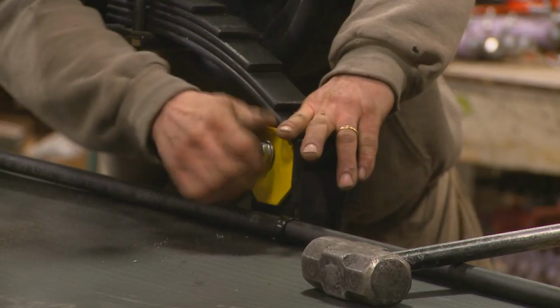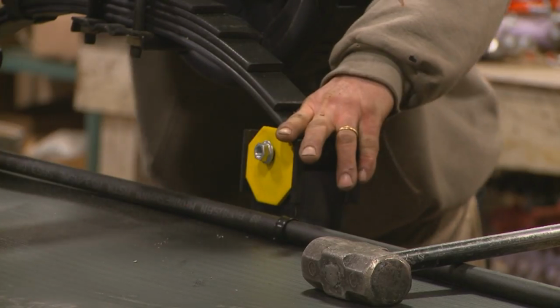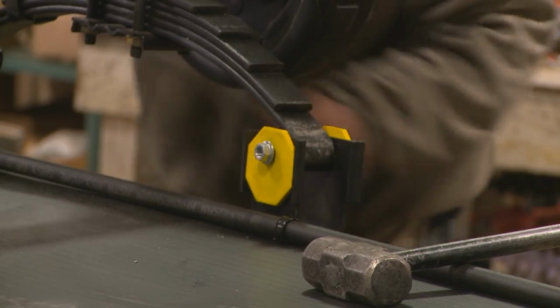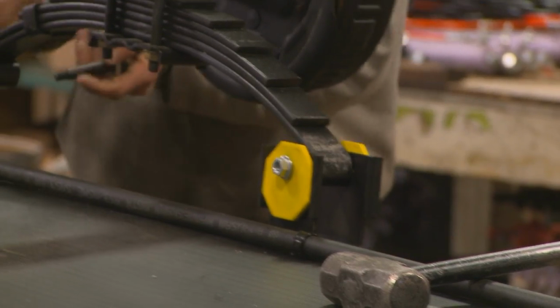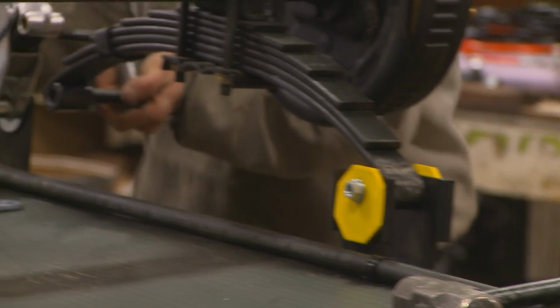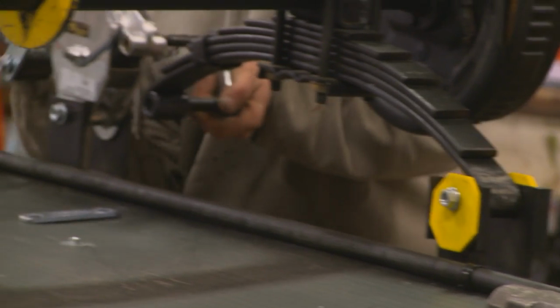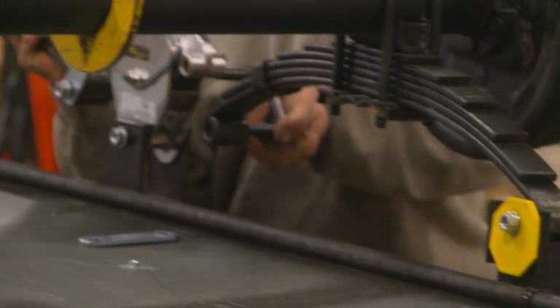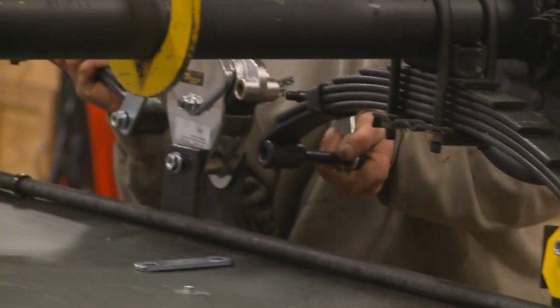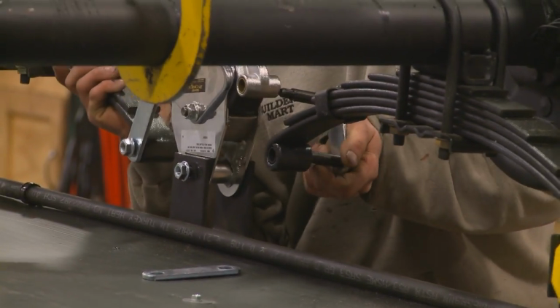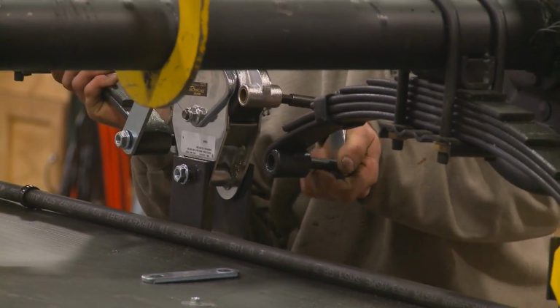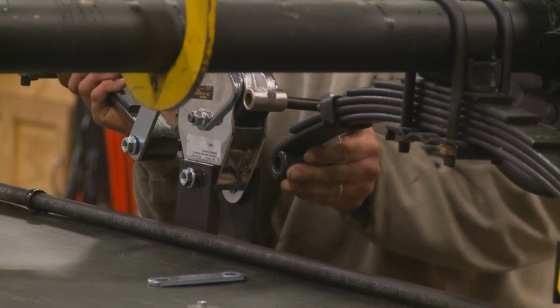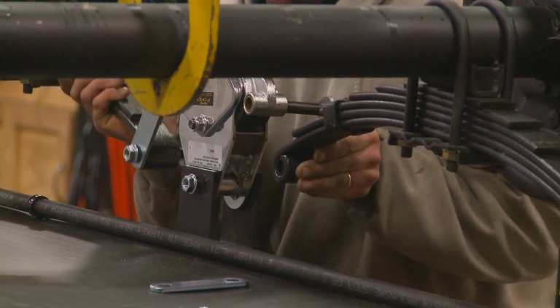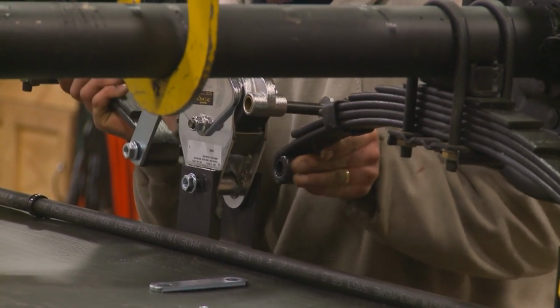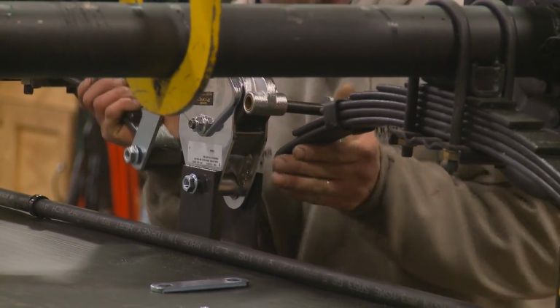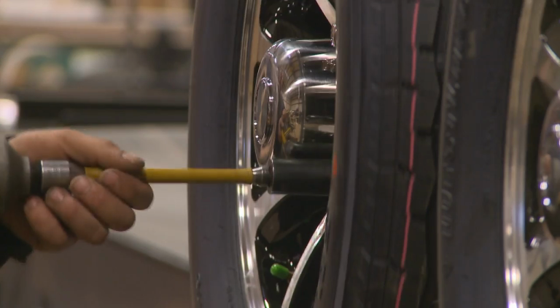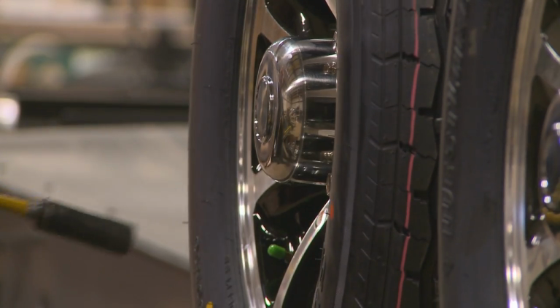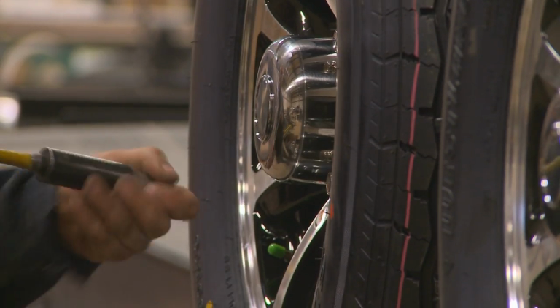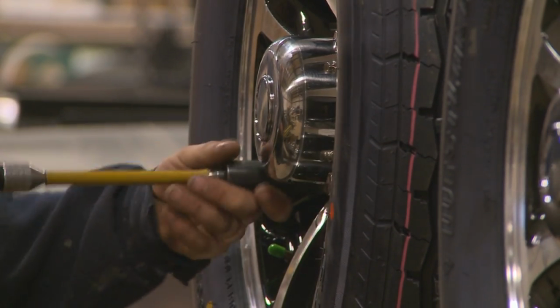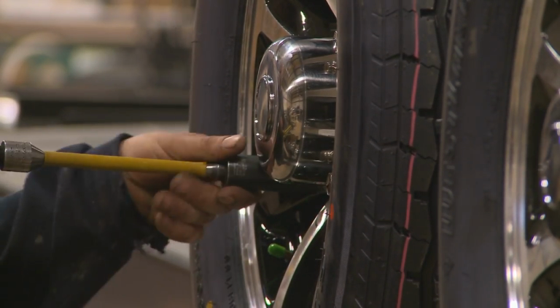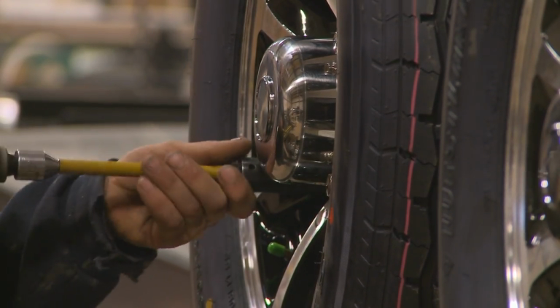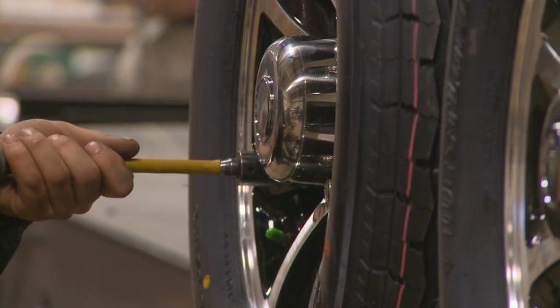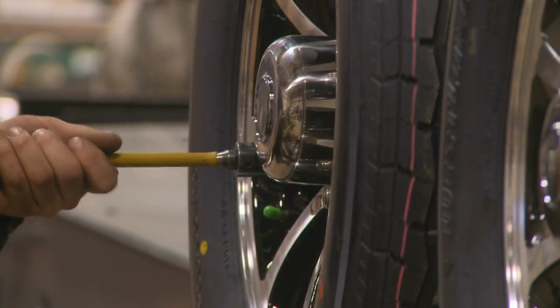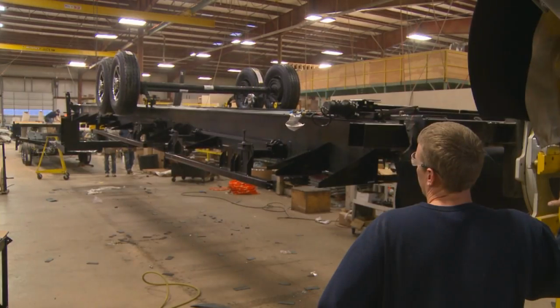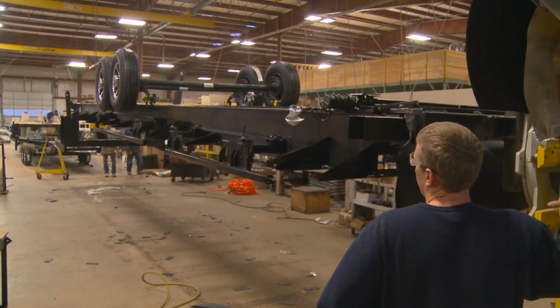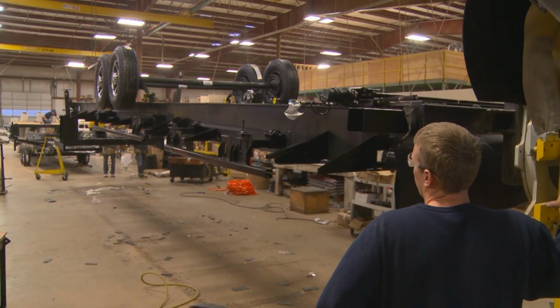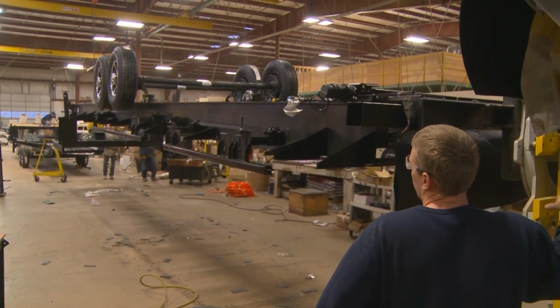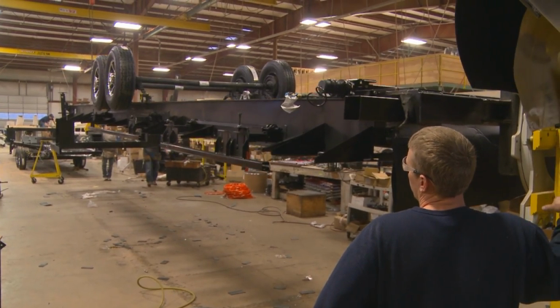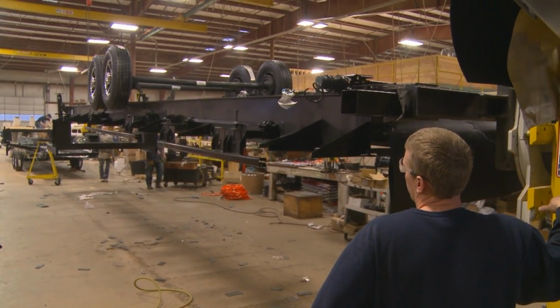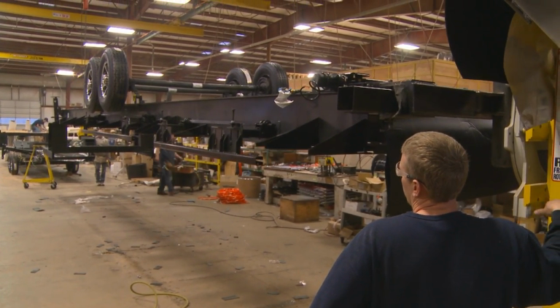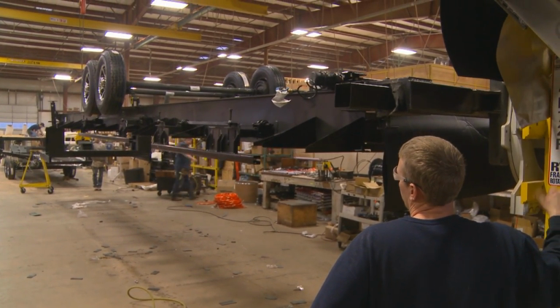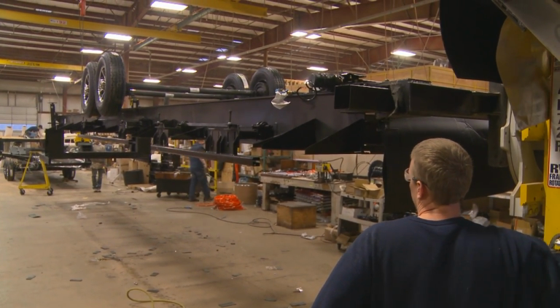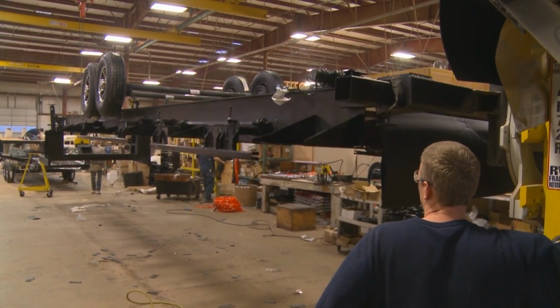You'll also notice the correct track, an innovative feature which allows realignment for each wheel that dramatically improves your coach's tire life. All these items mean peace of mind on the road, all at an affordable price.